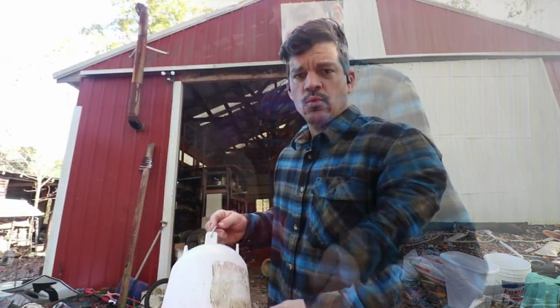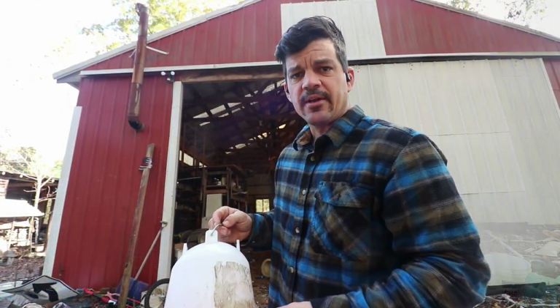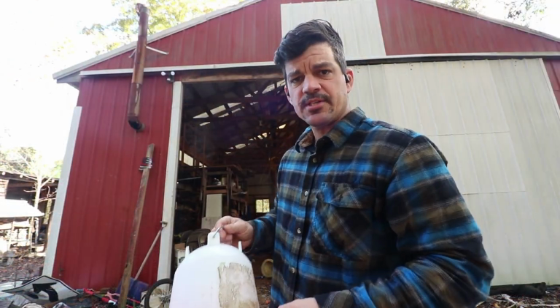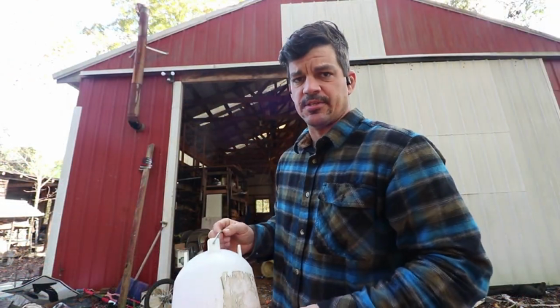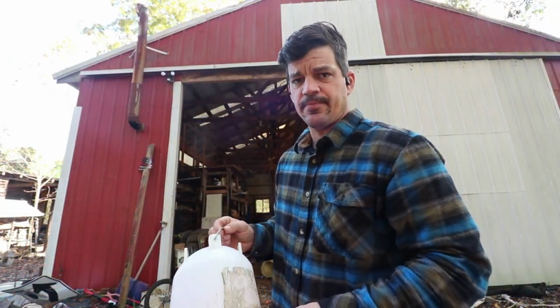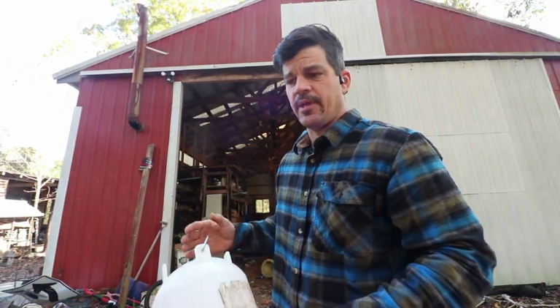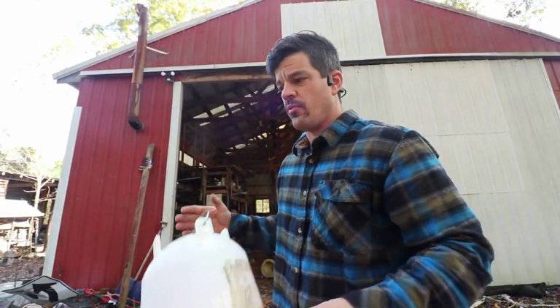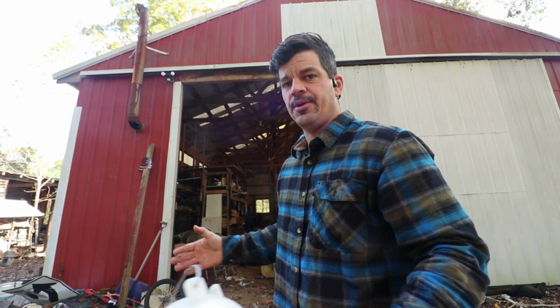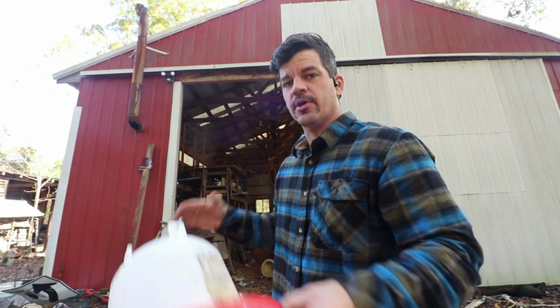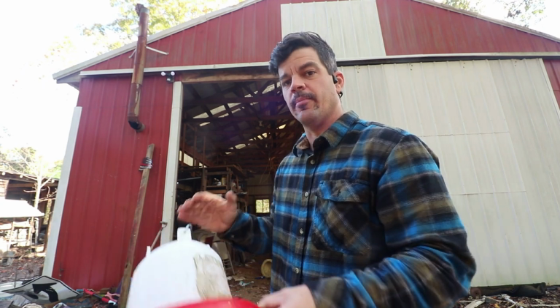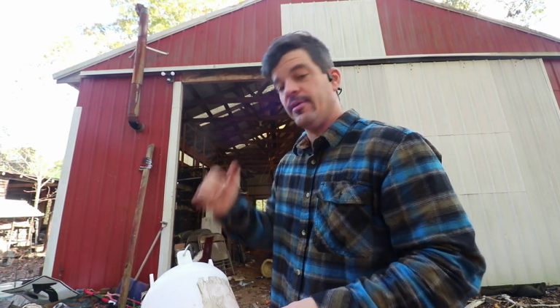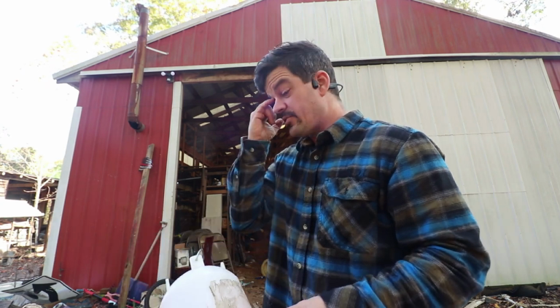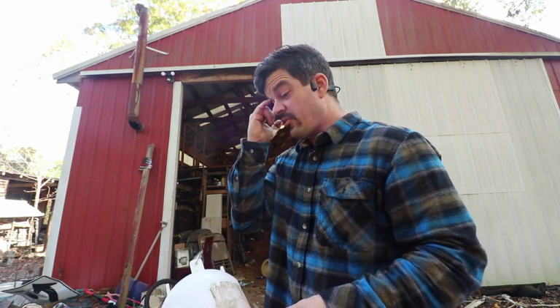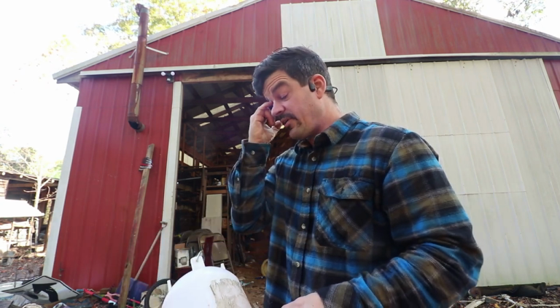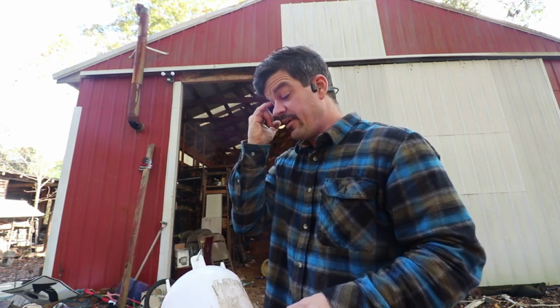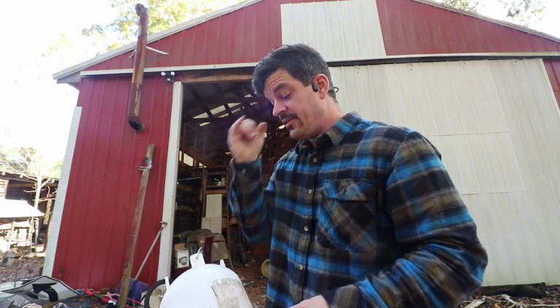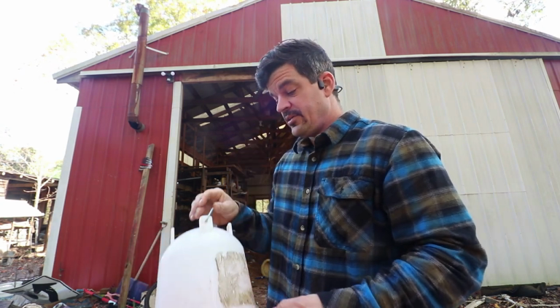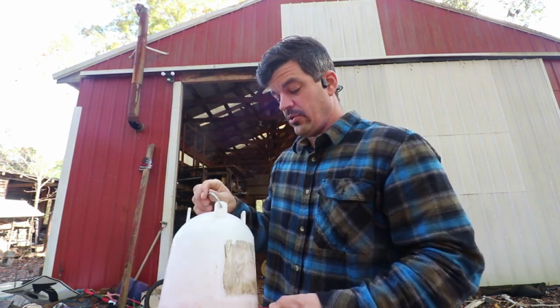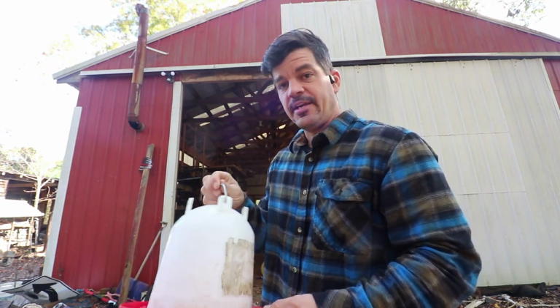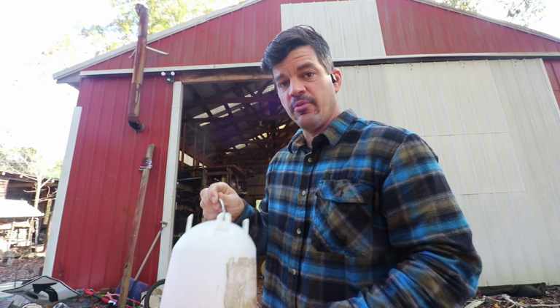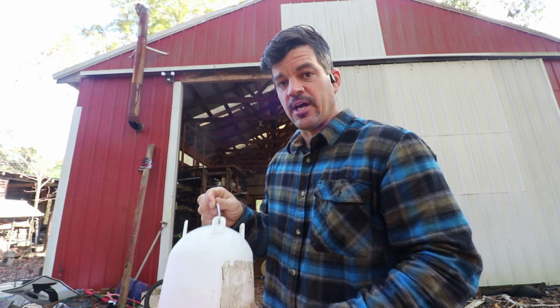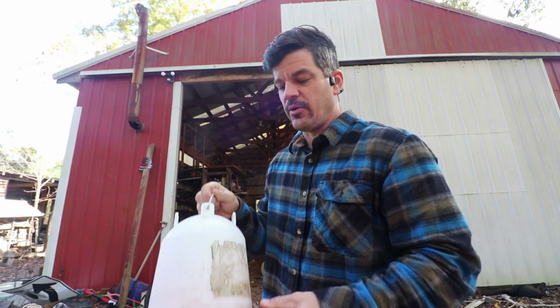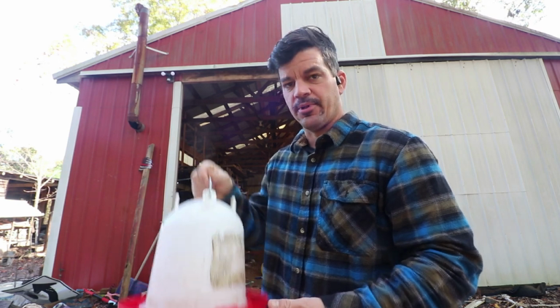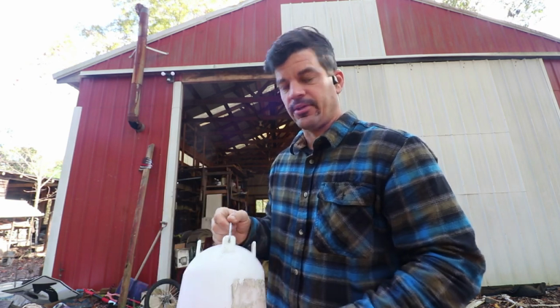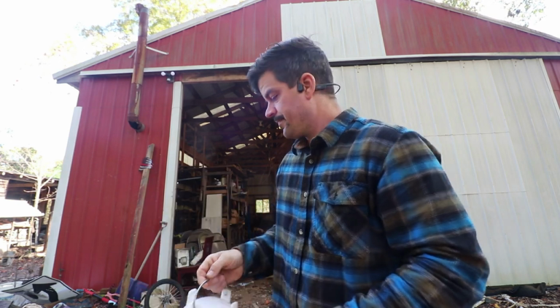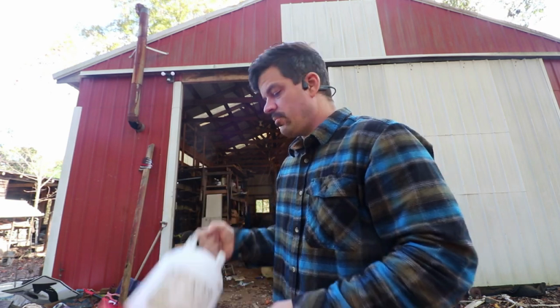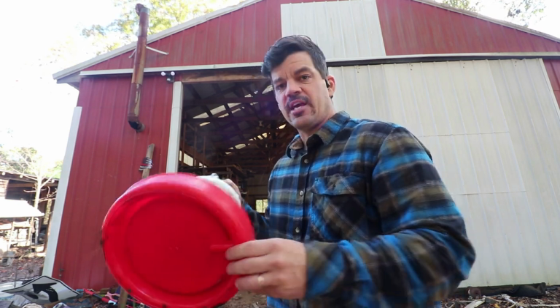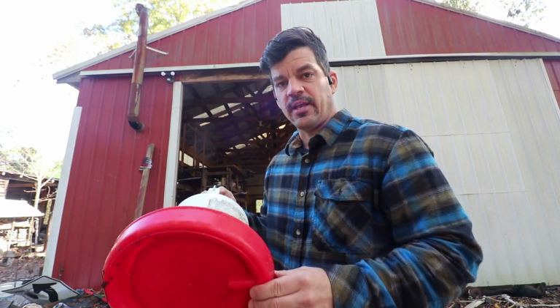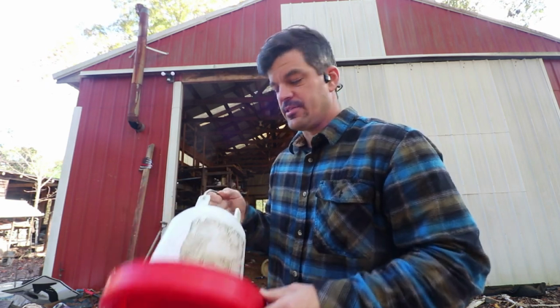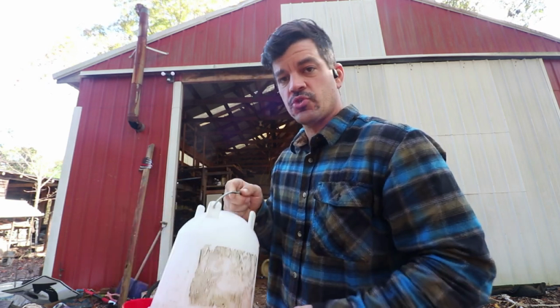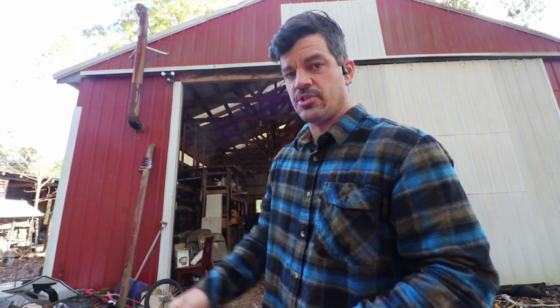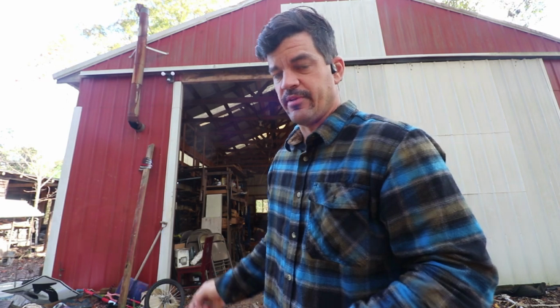Now, when we had our six chickens, they were in a run with a coop above it, so they never left their area. I didn't have to move it all the time — I could go out there, pull this out, clean it. But we decided we didn't like these, so we switched to one of these.